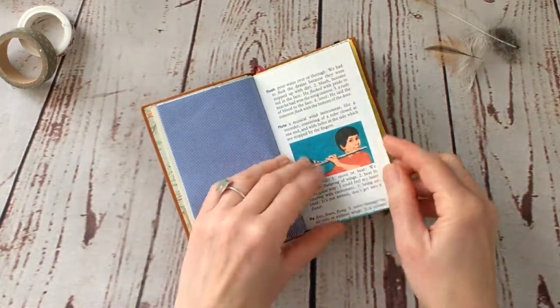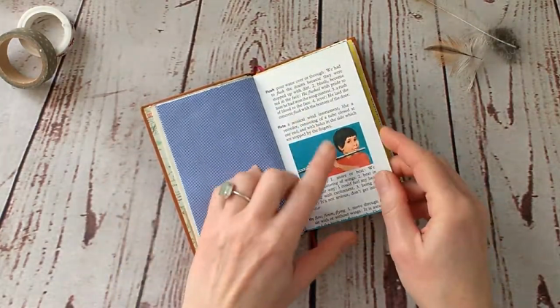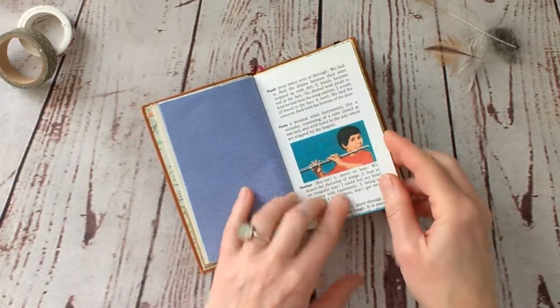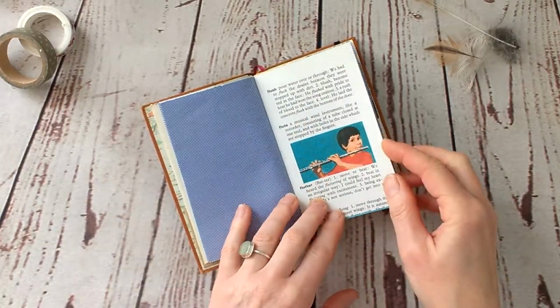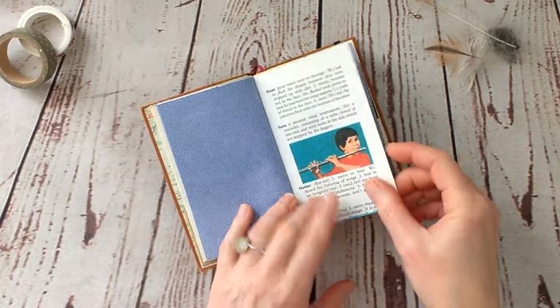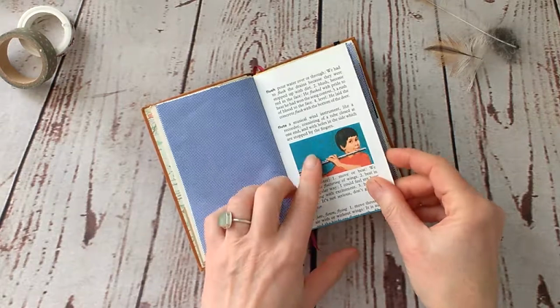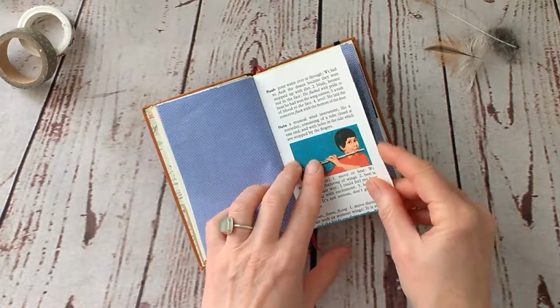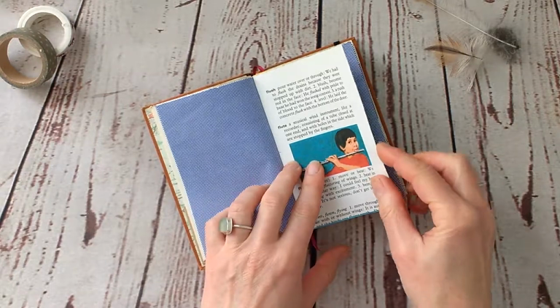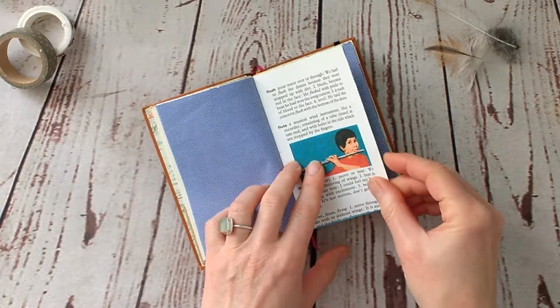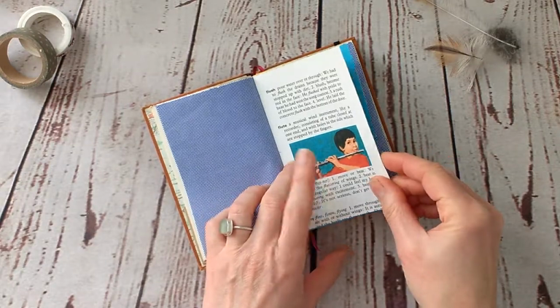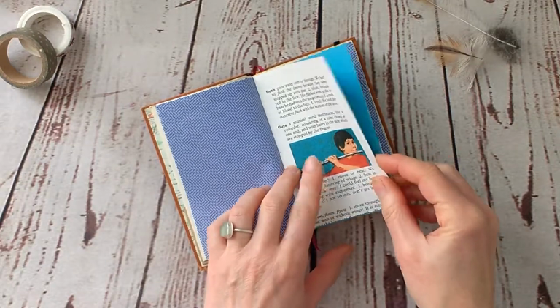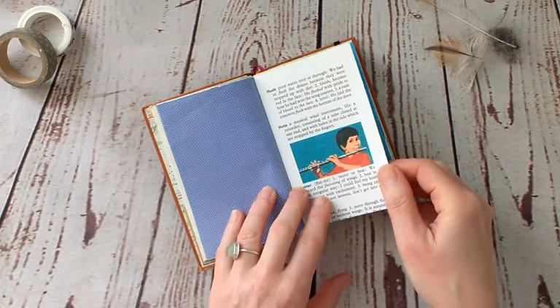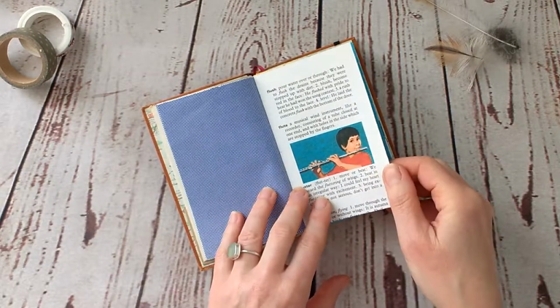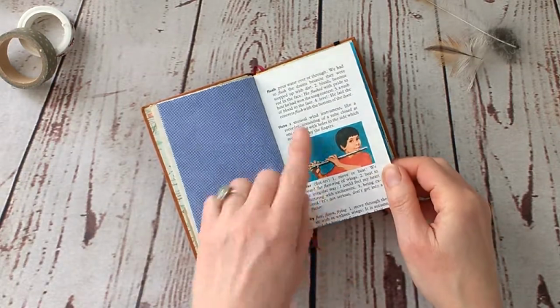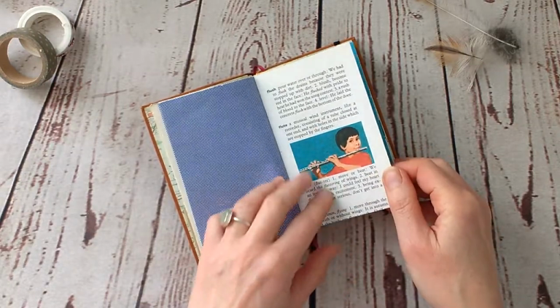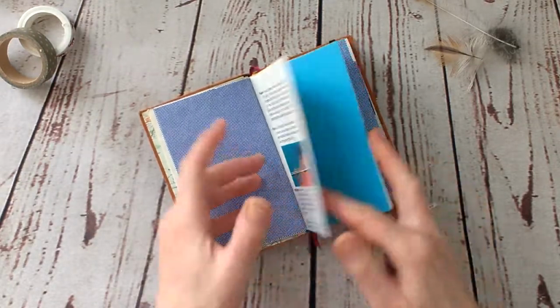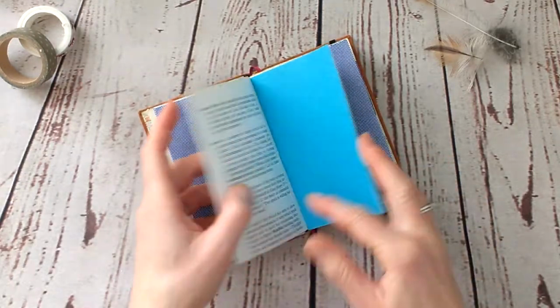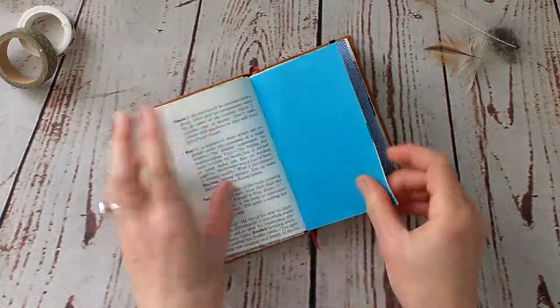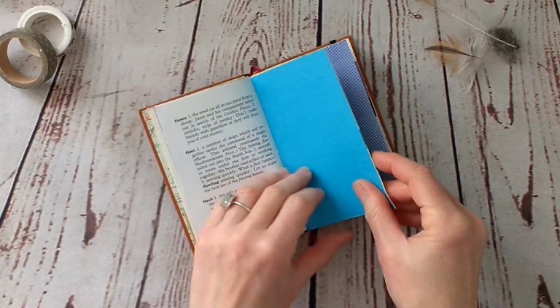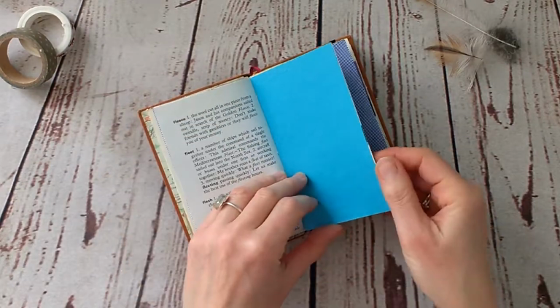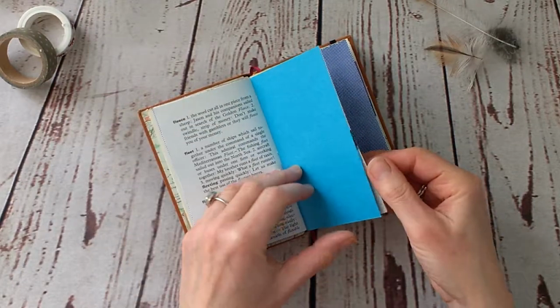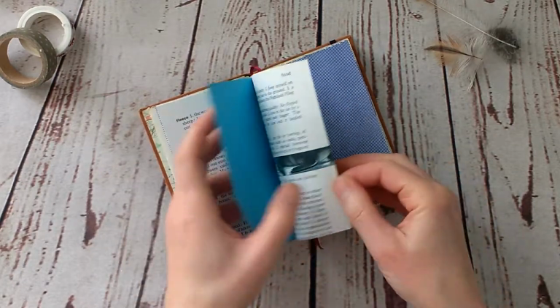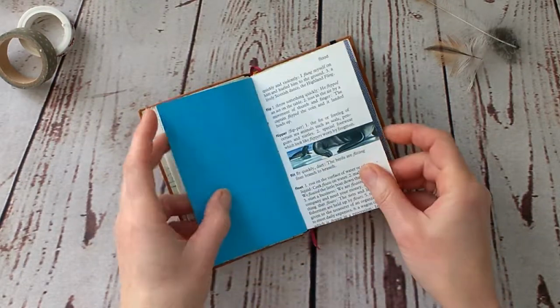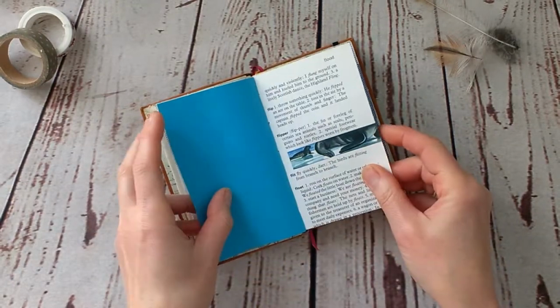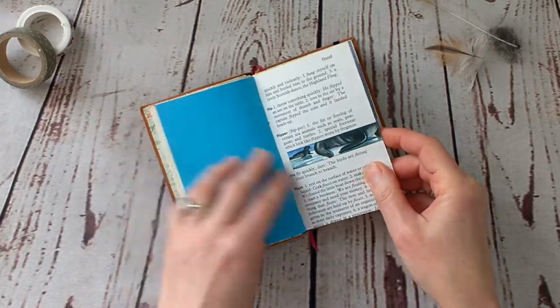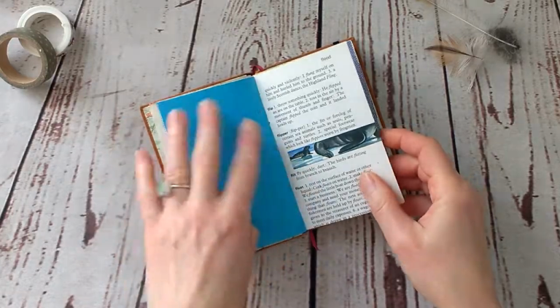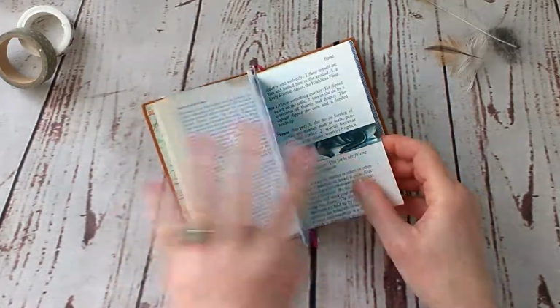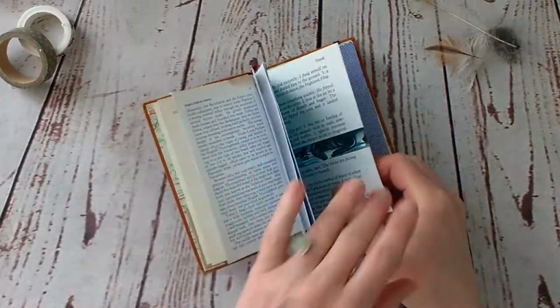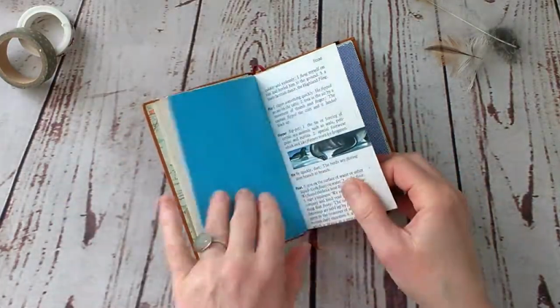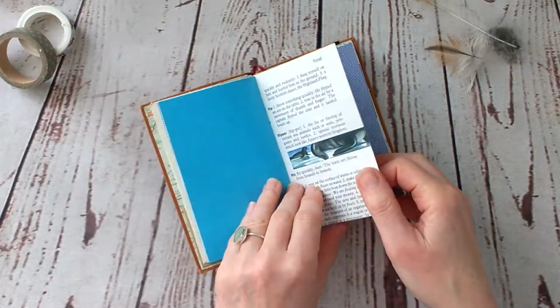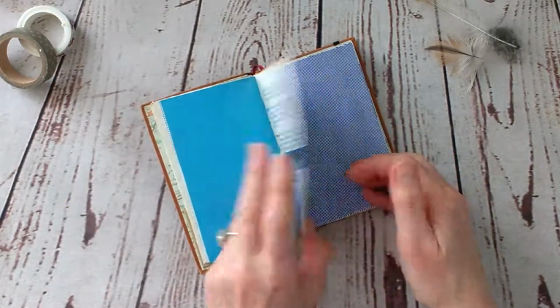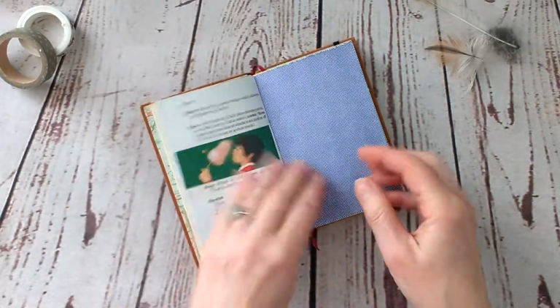This is one of the children's dictionary pages I was talking about, and some coloured pages that go with the colour scheme.